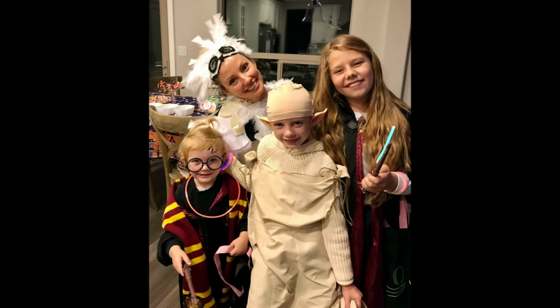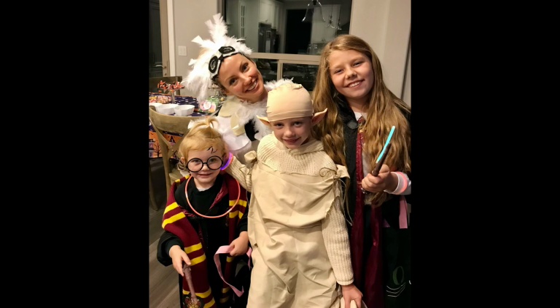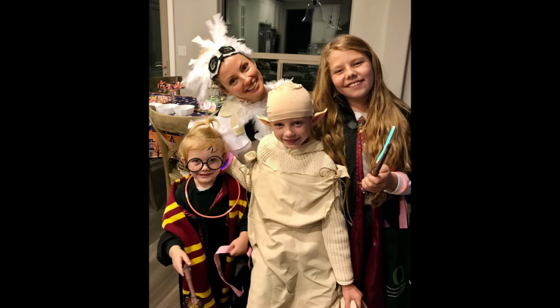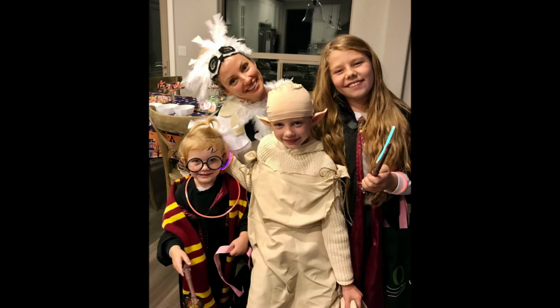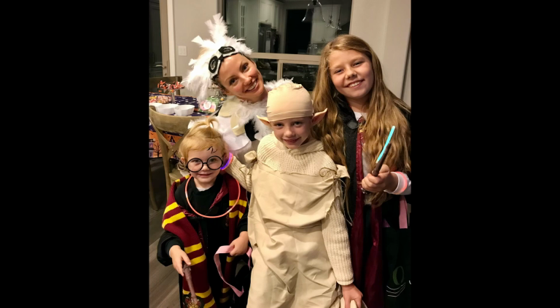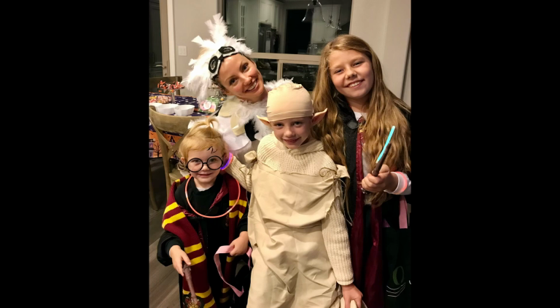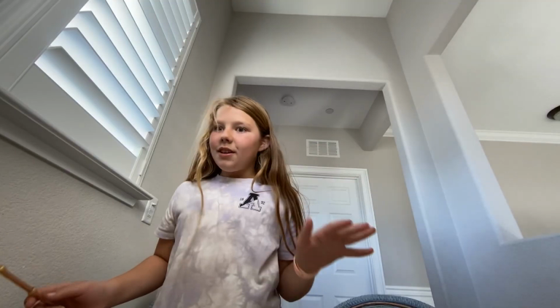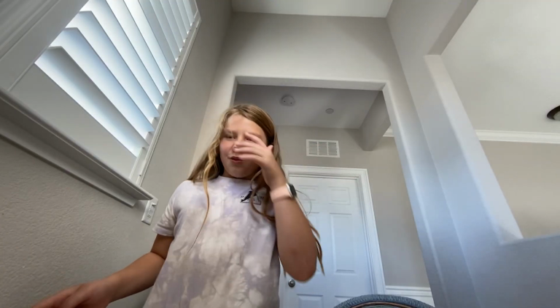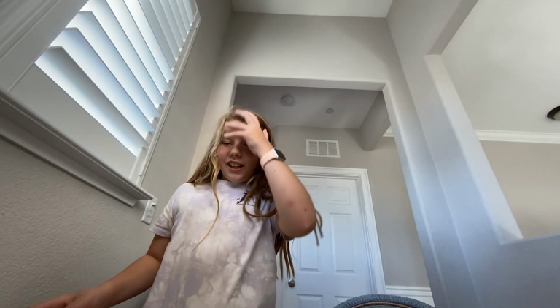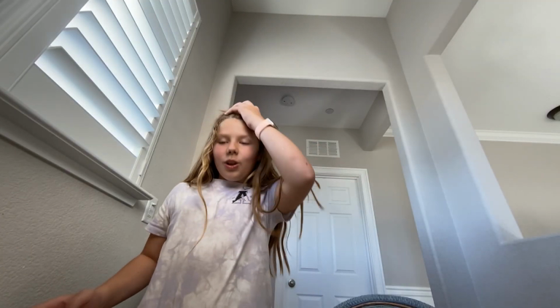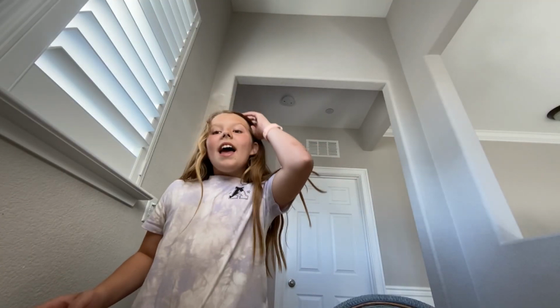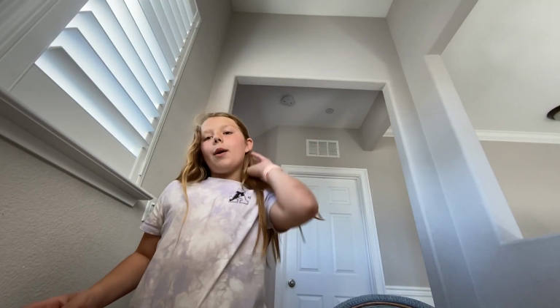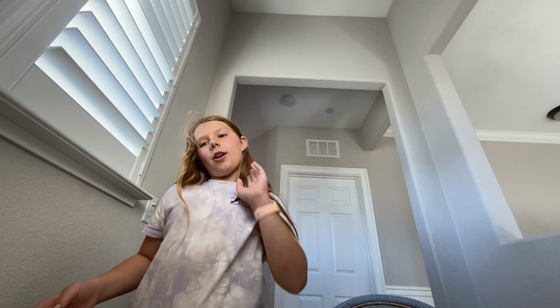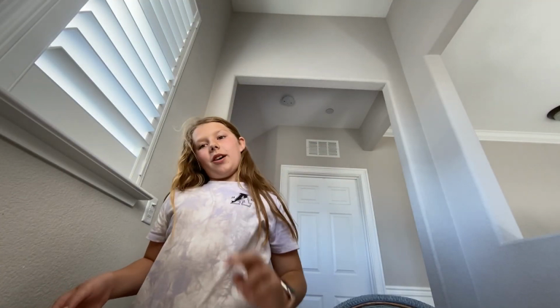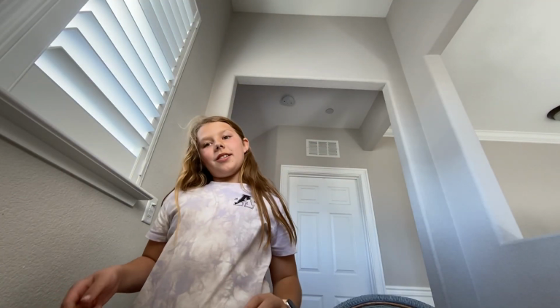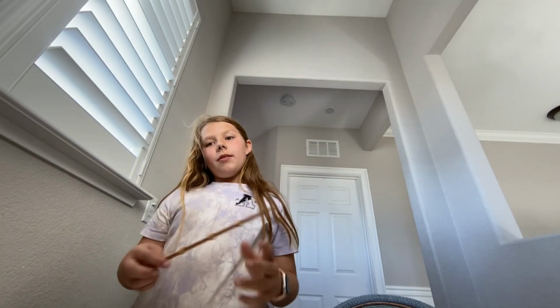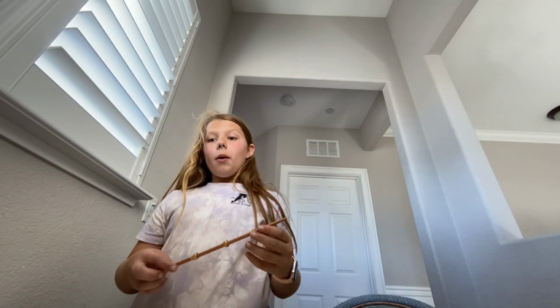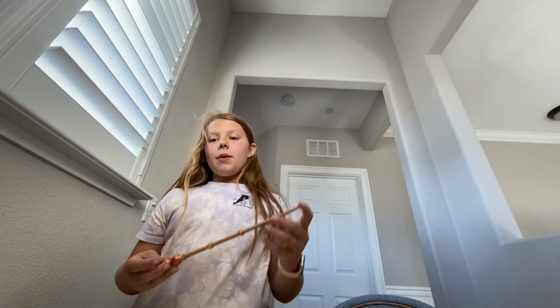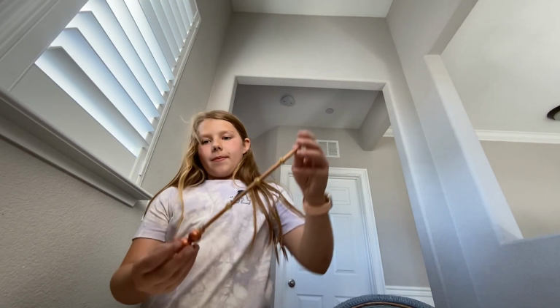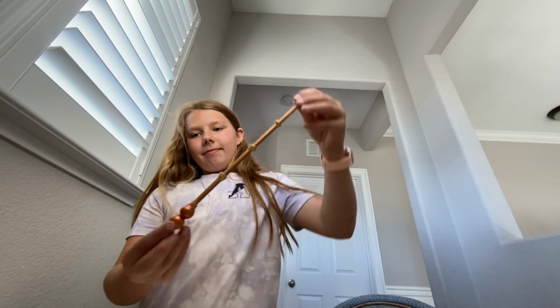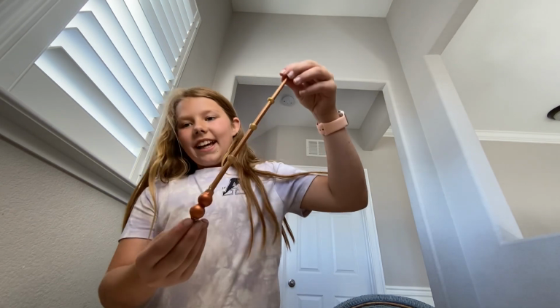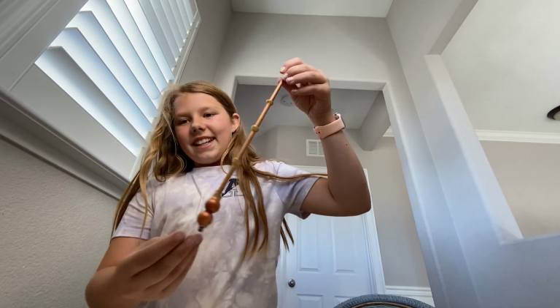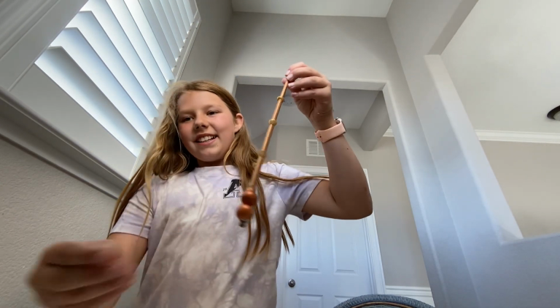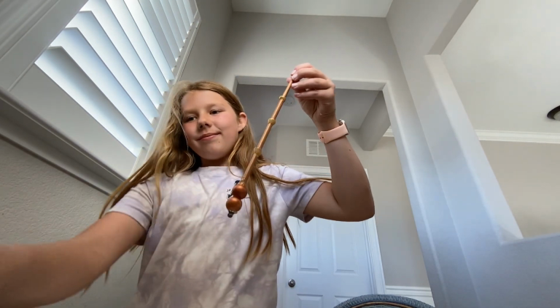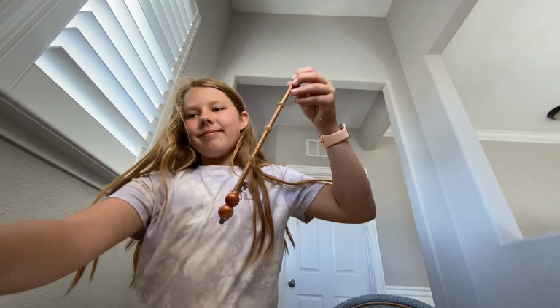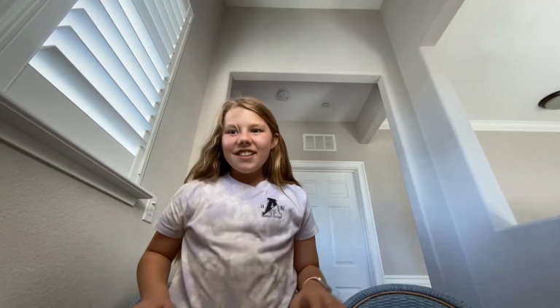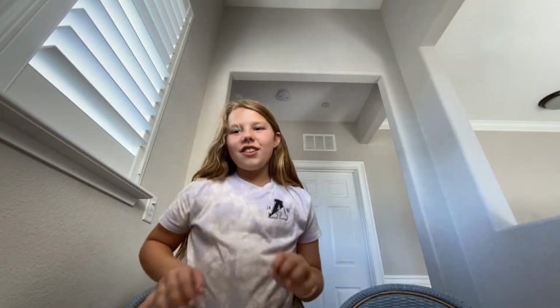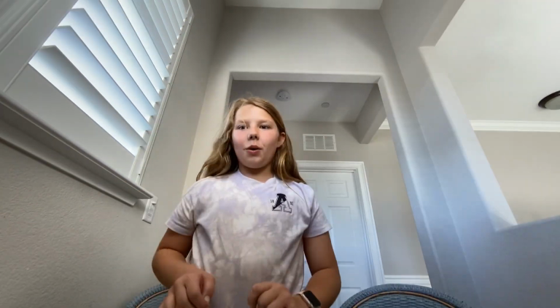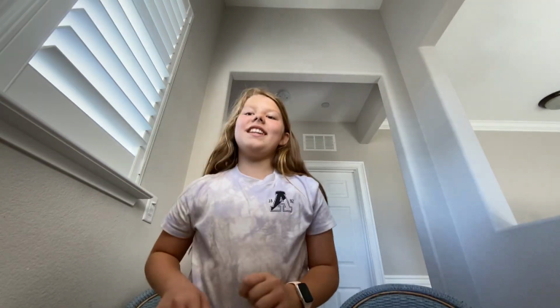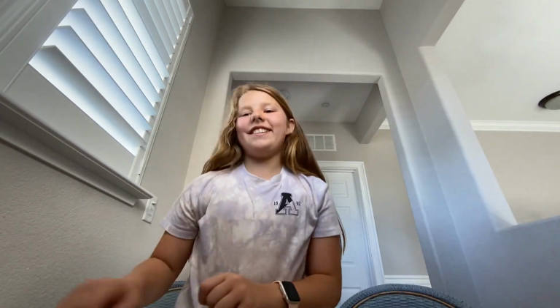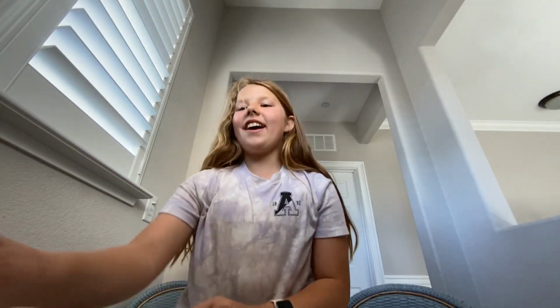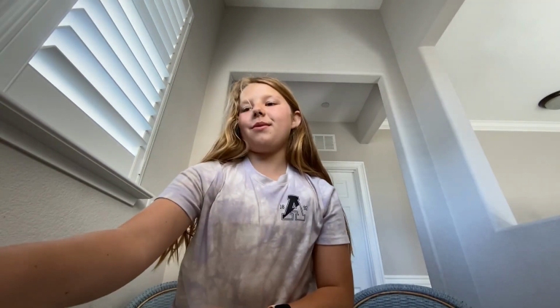This is me getting sorted on the Harry Potter fan club. Or make one, like I did. Get sorted into your house.